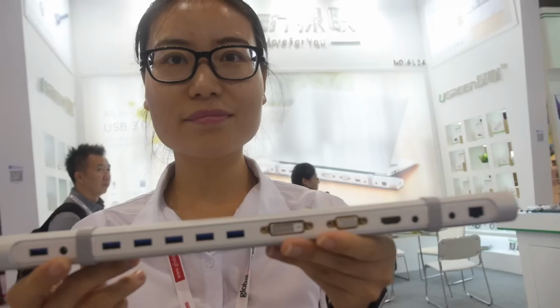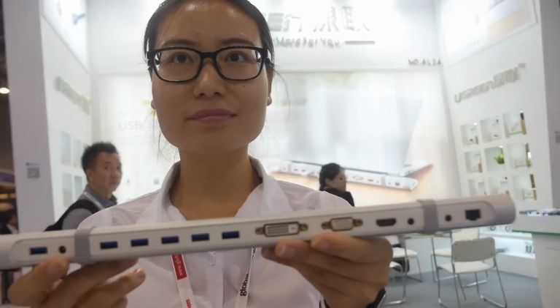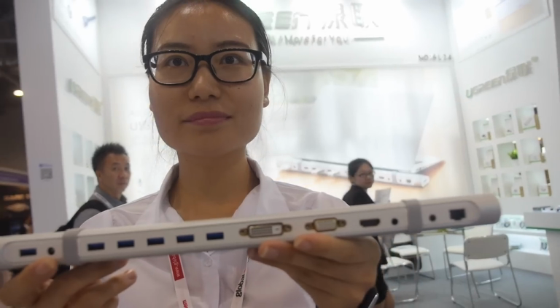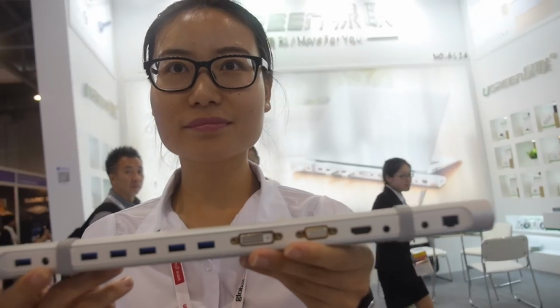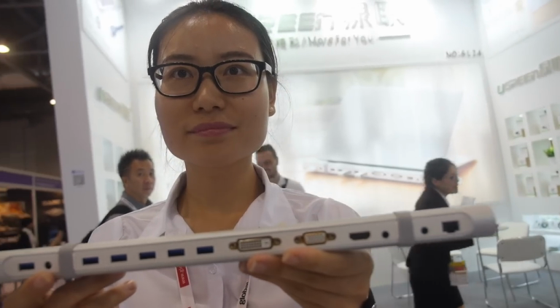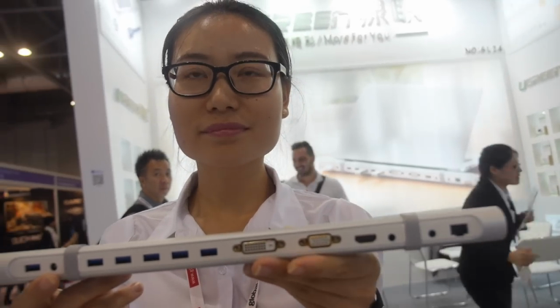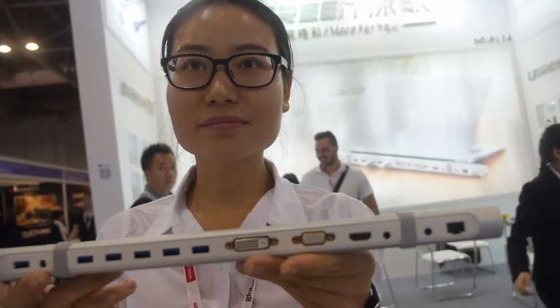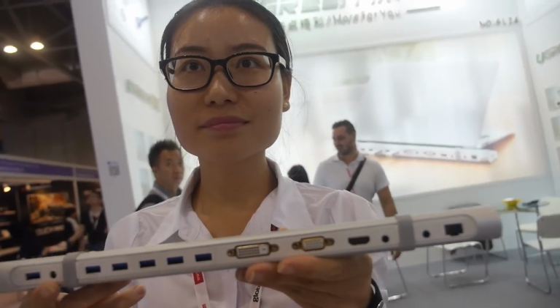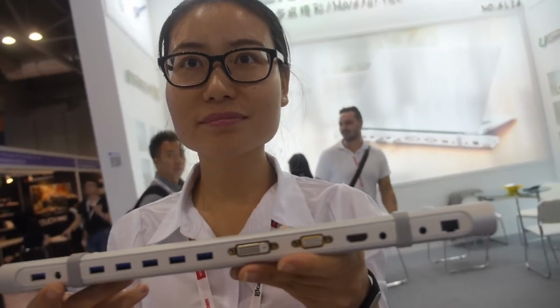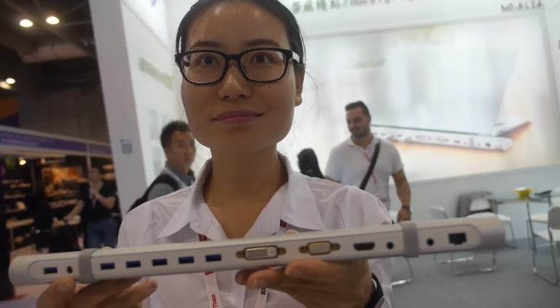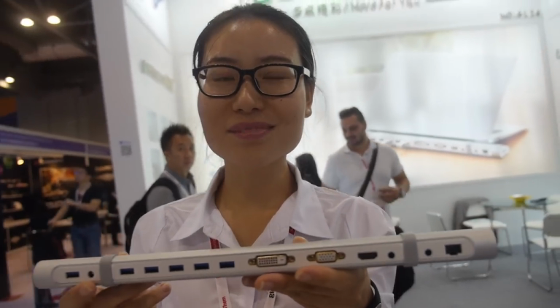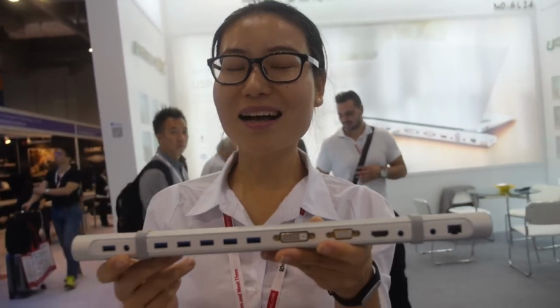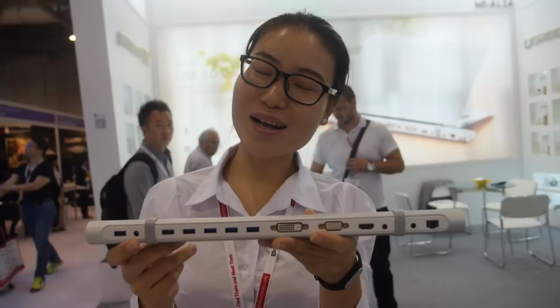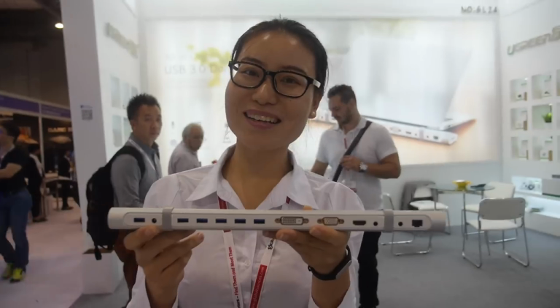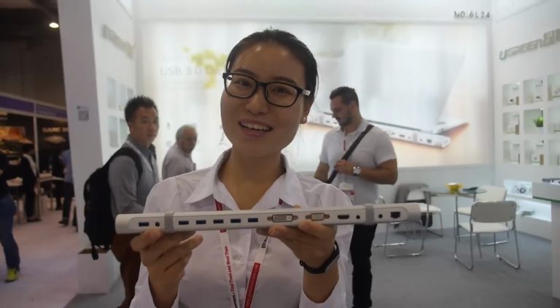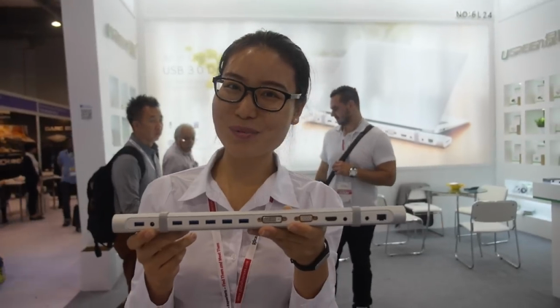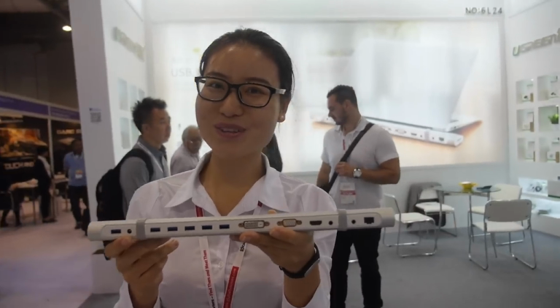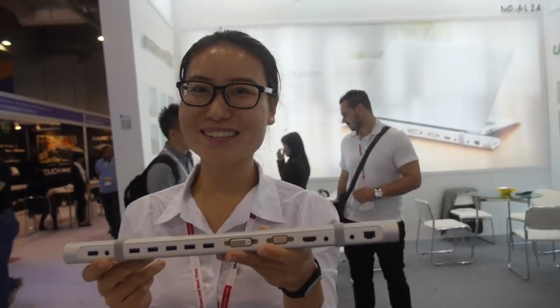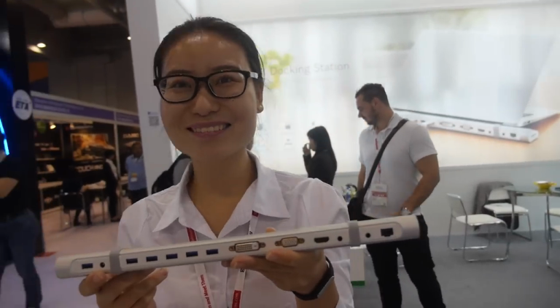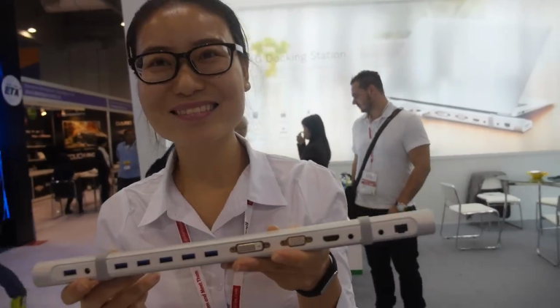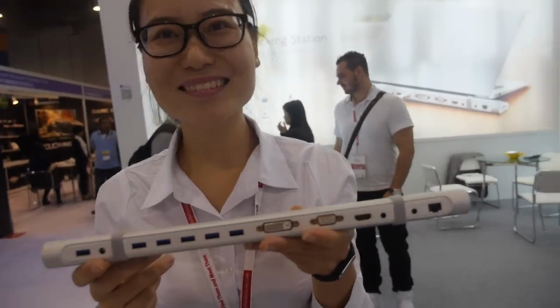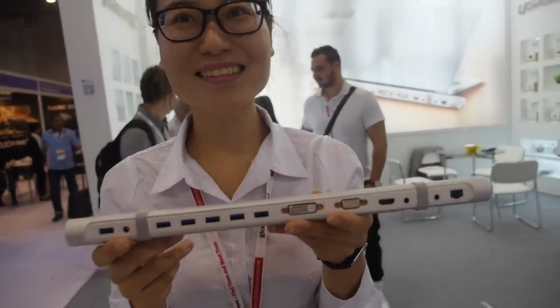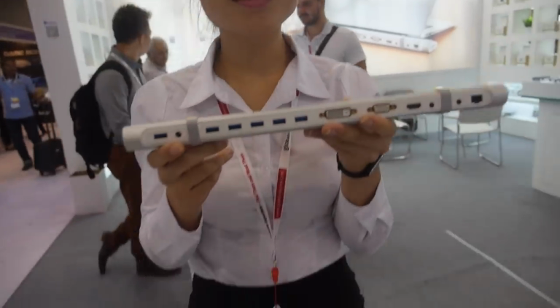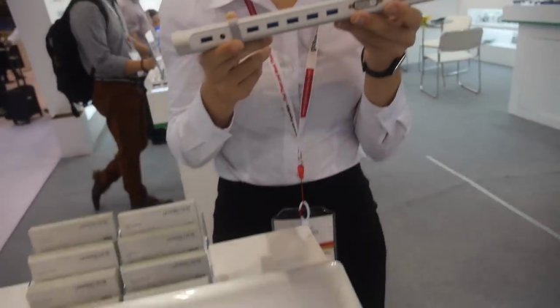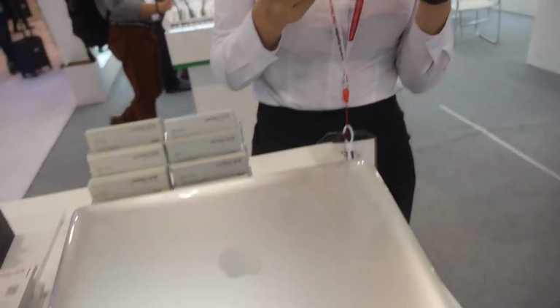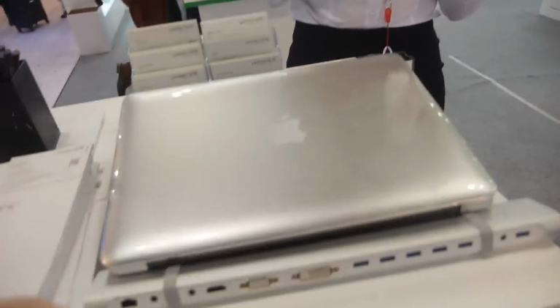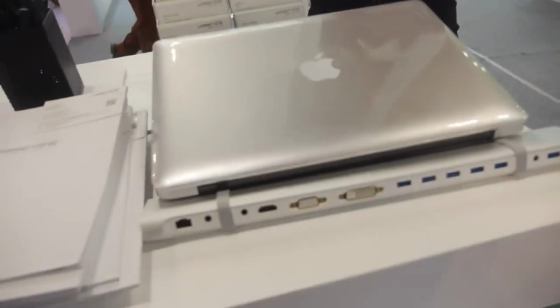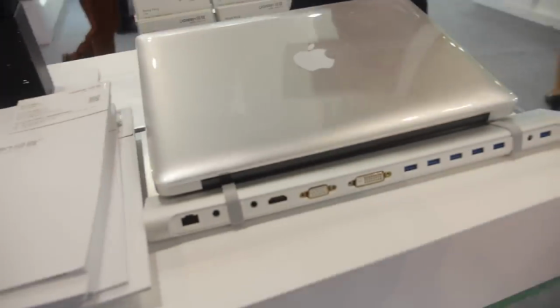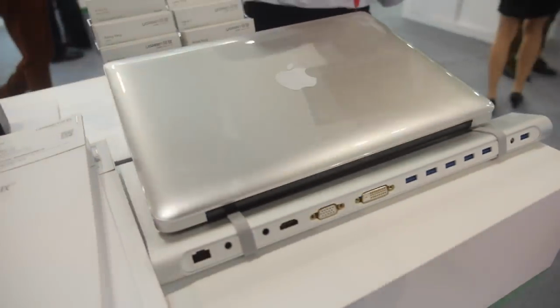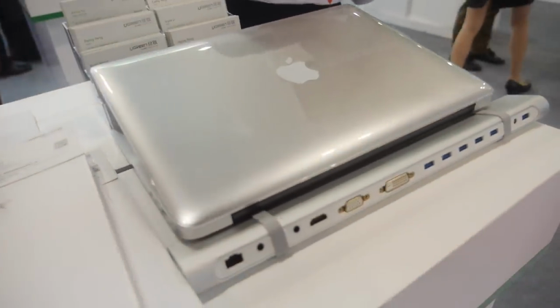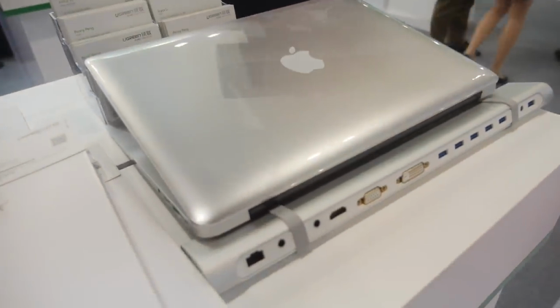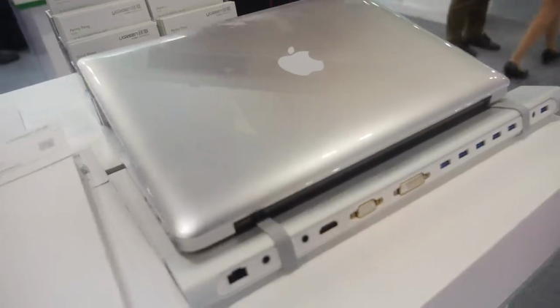We're here at Ugreen. I'm Anina from Ugreen. And what is this product here? This is a USB 3D working station.